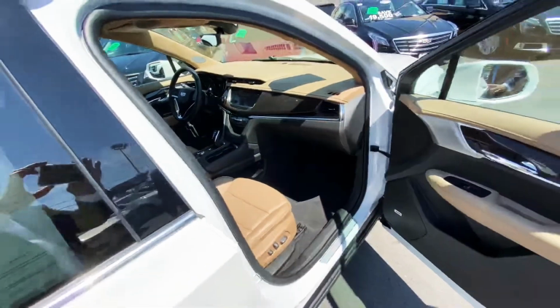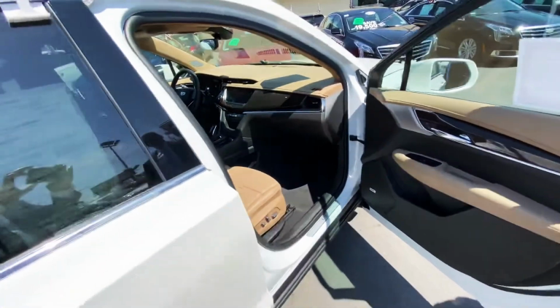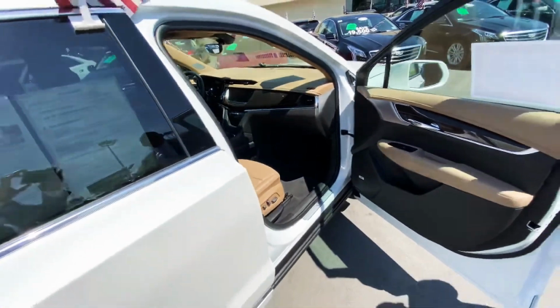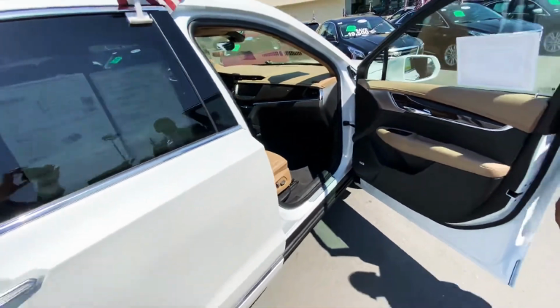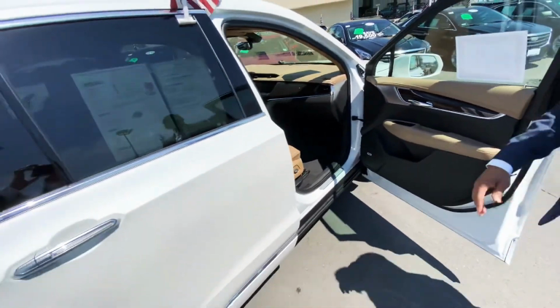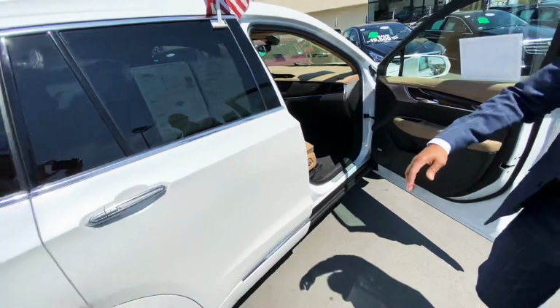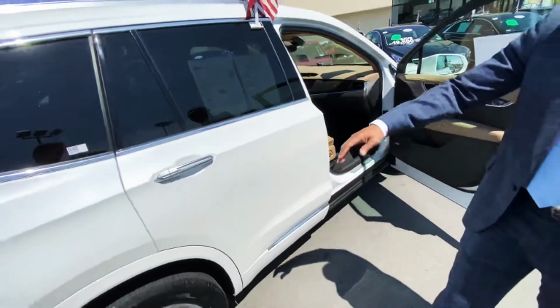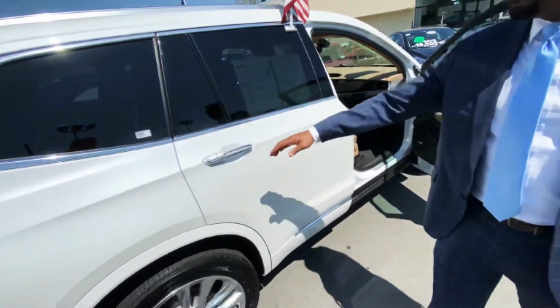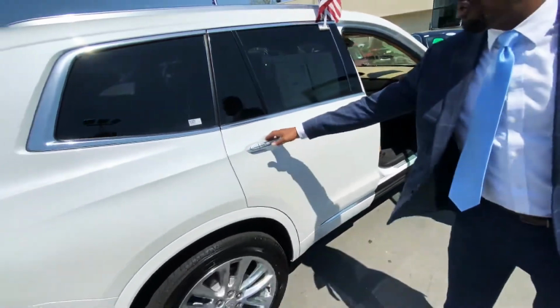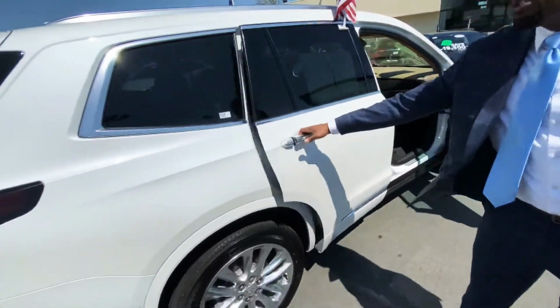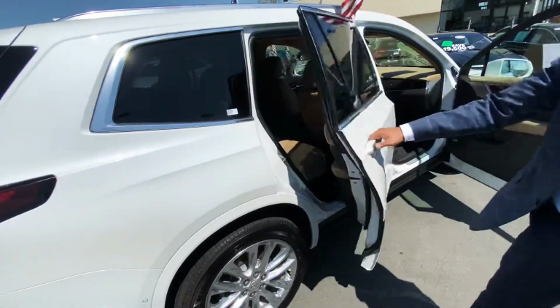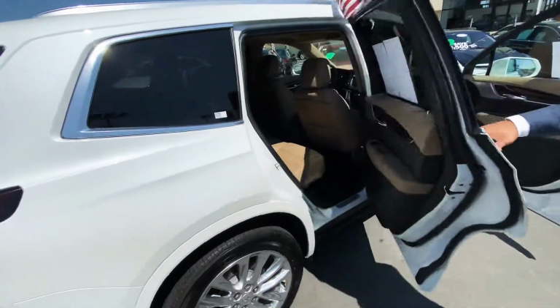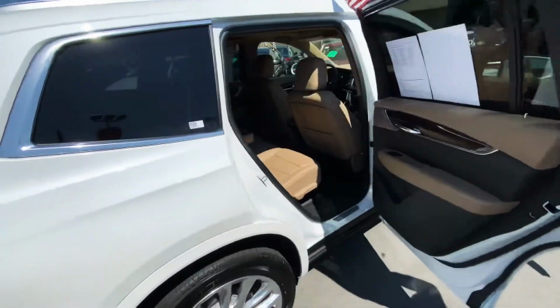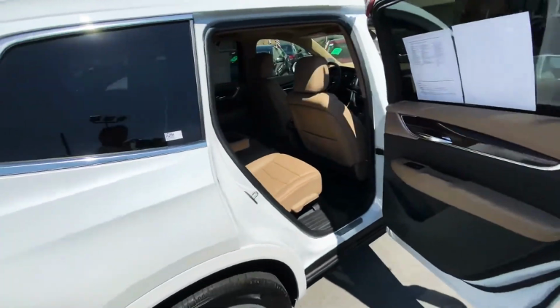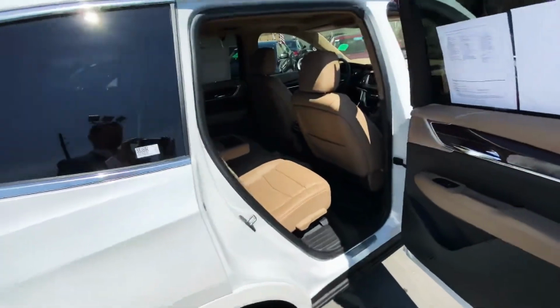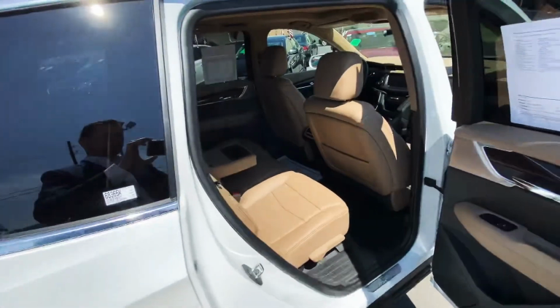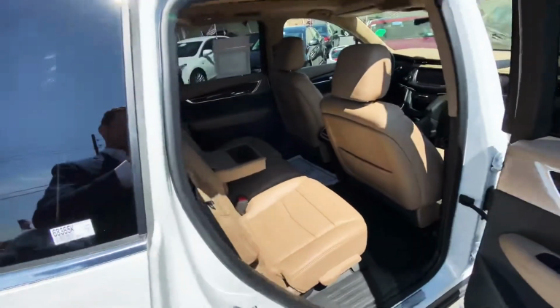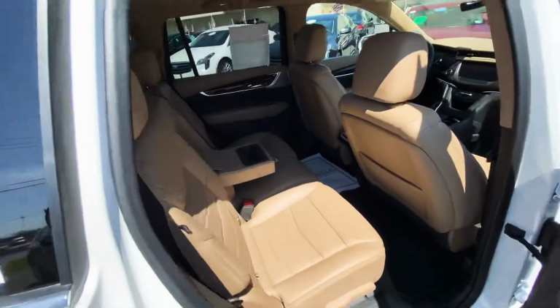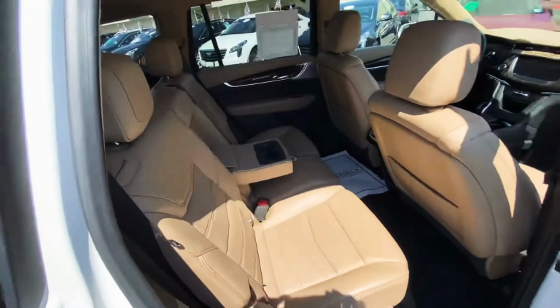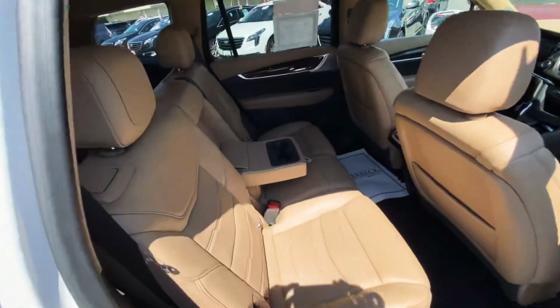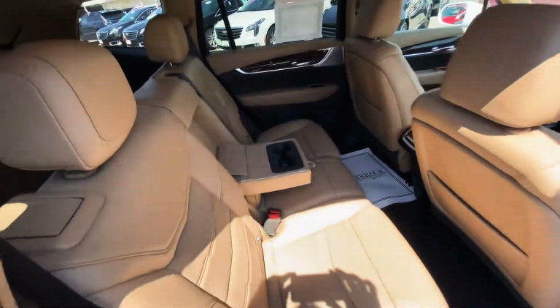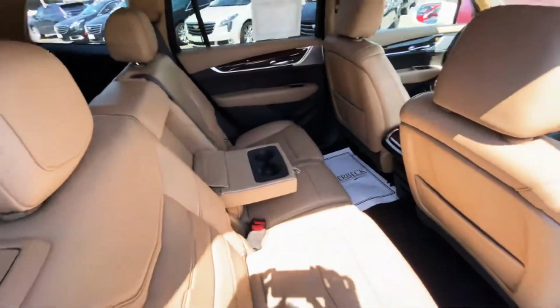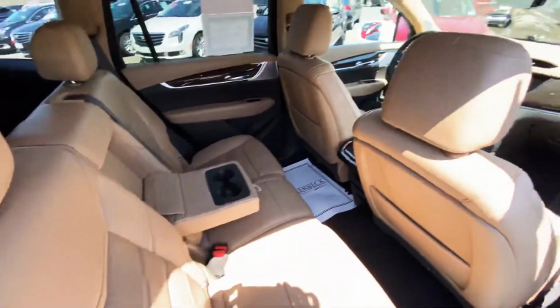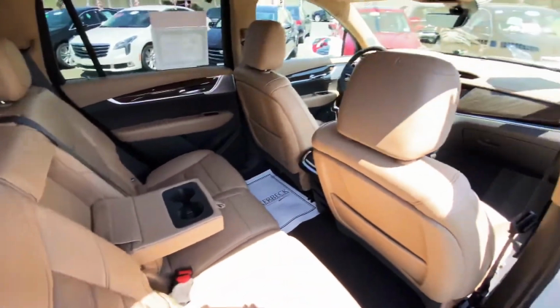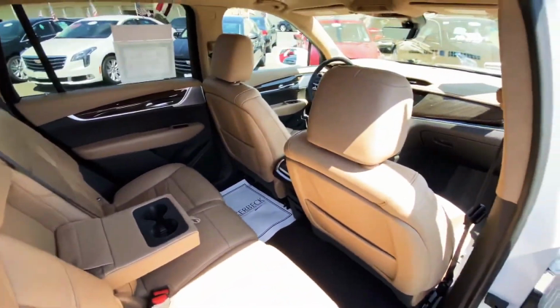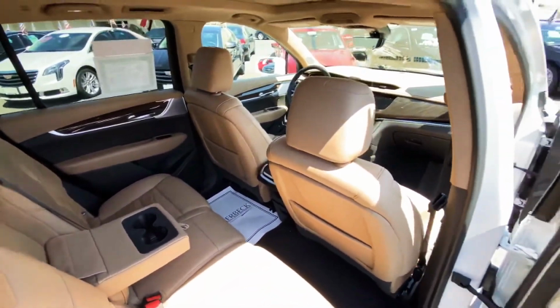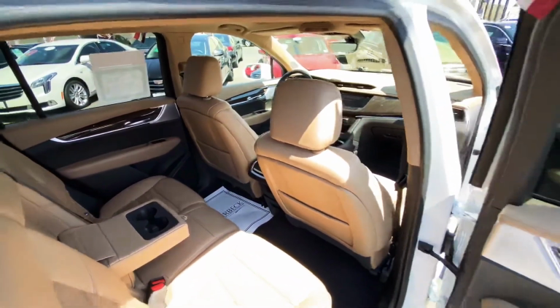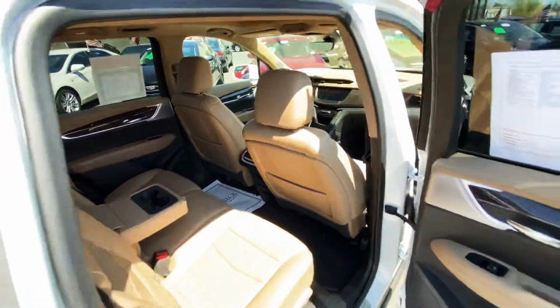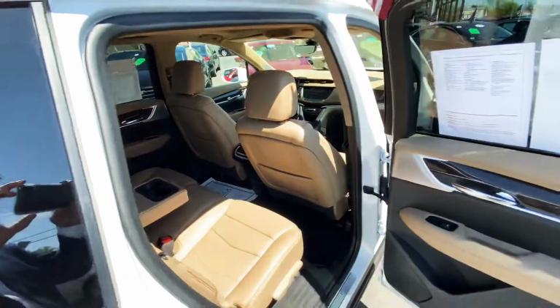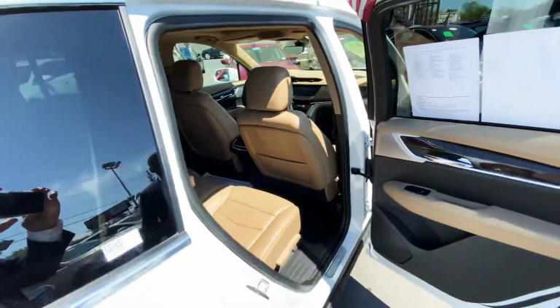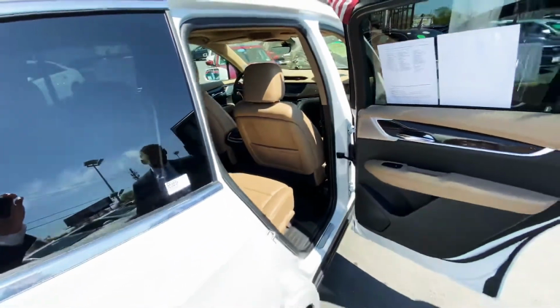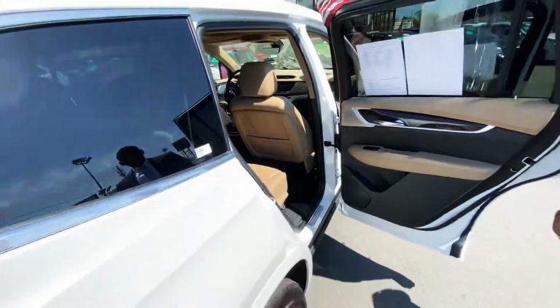This particular vehicle is equipped with a bench seat, though it's also offered with captain's chairs. The bench seat configuration gives you seven passengers versus six with the captain's chairs.